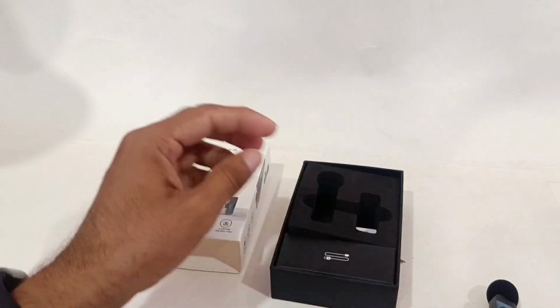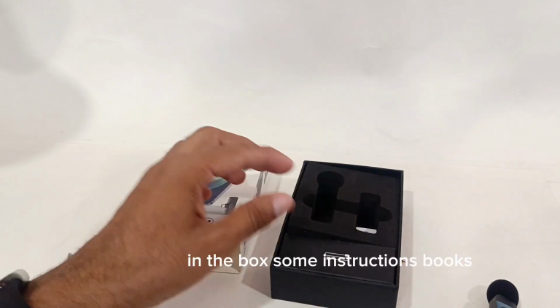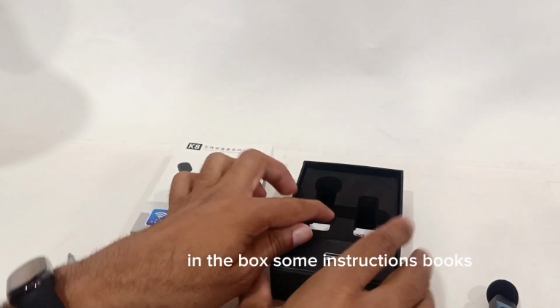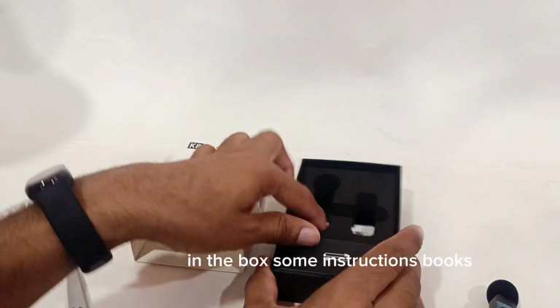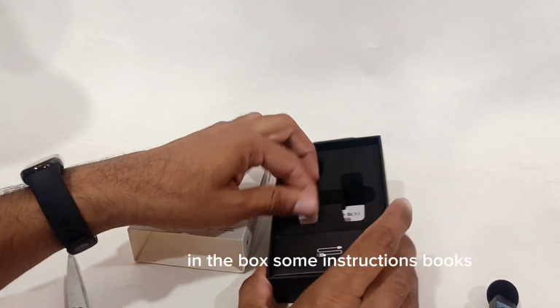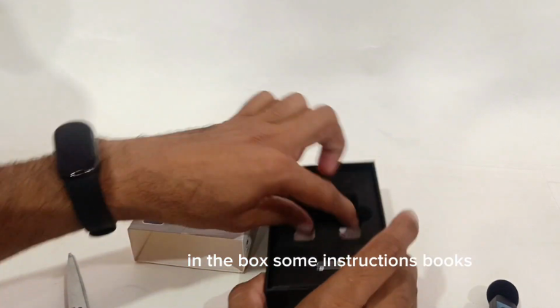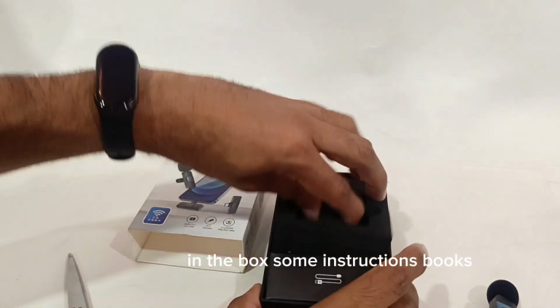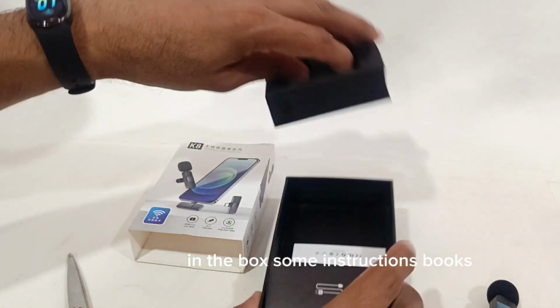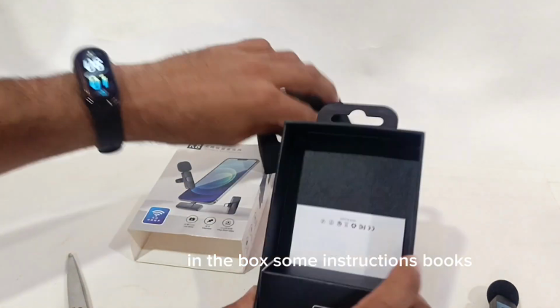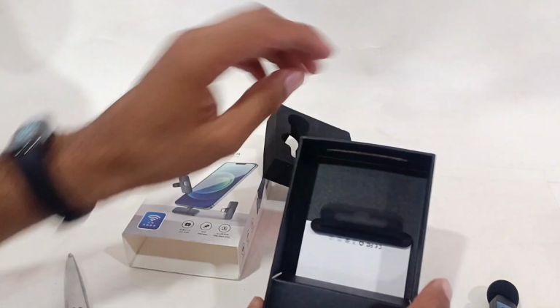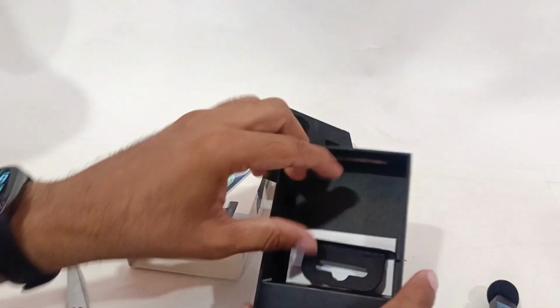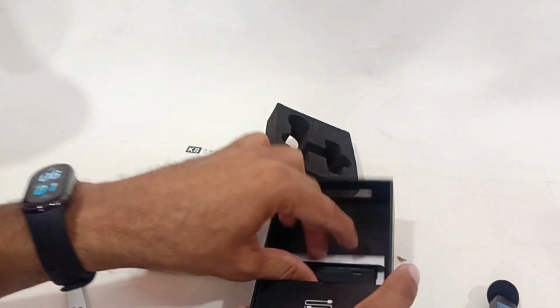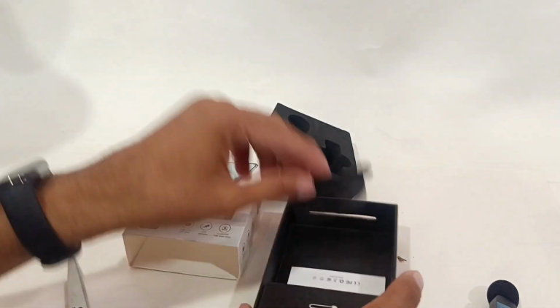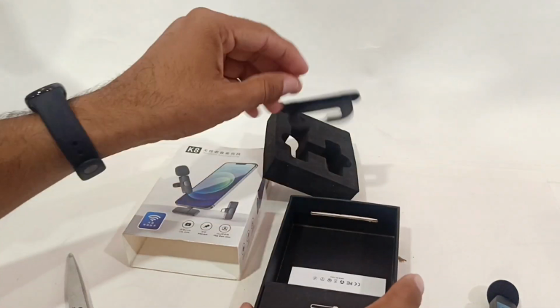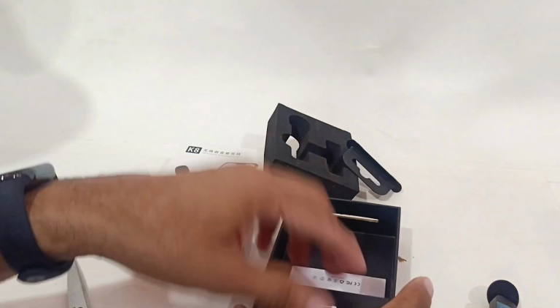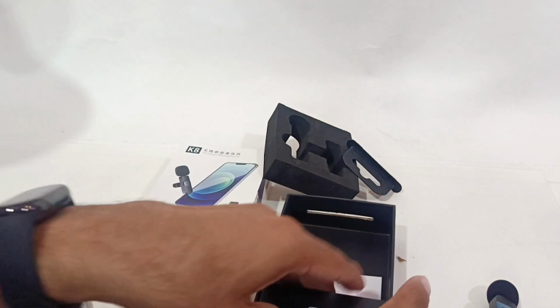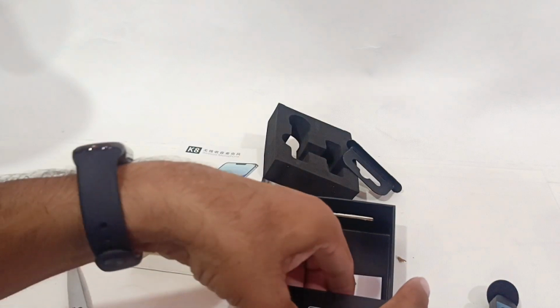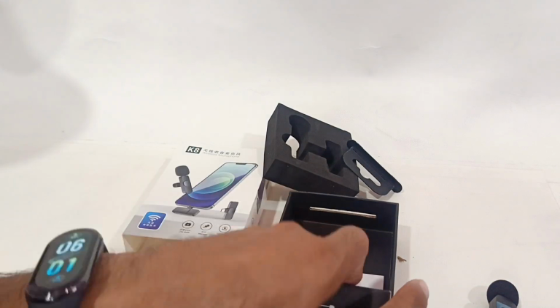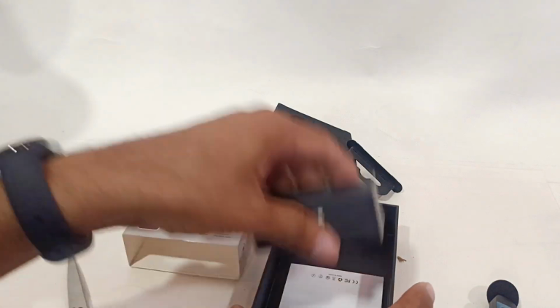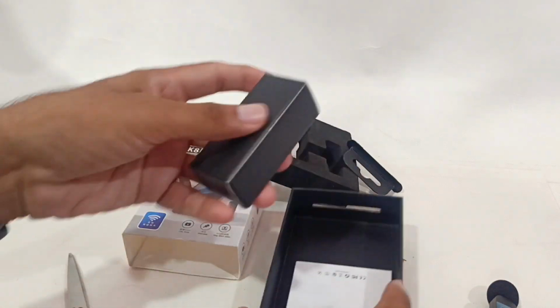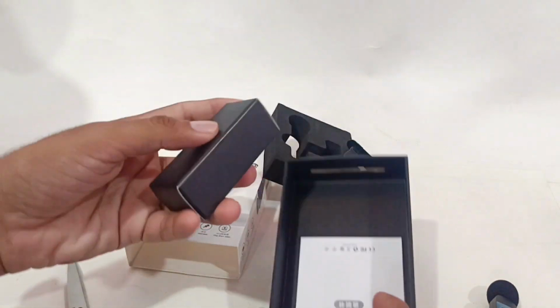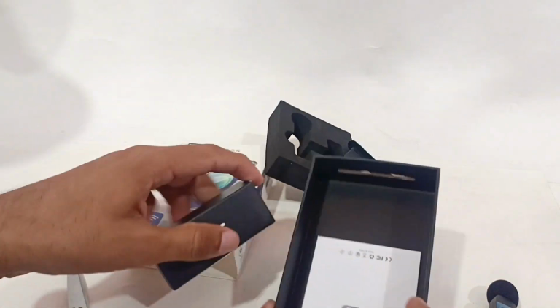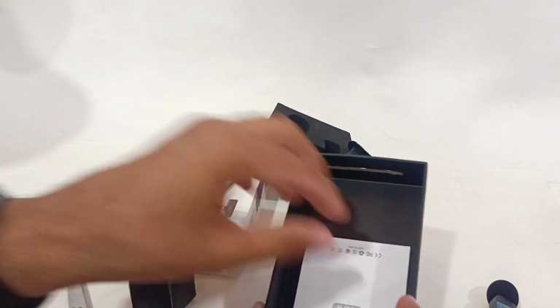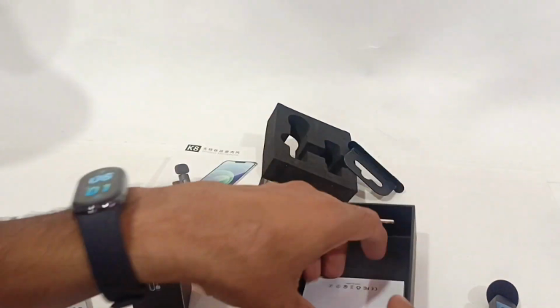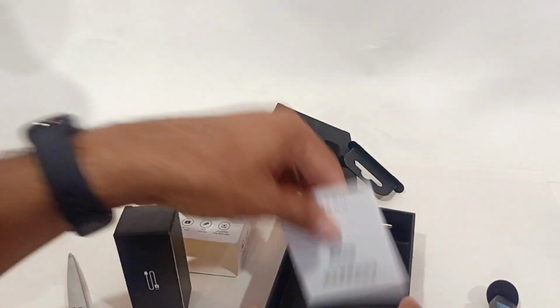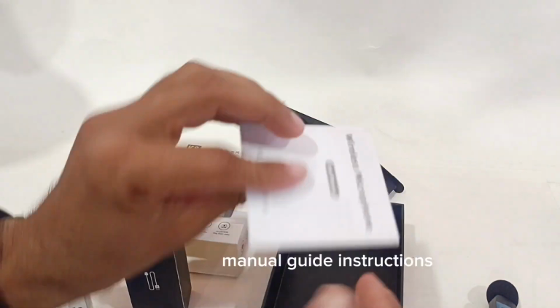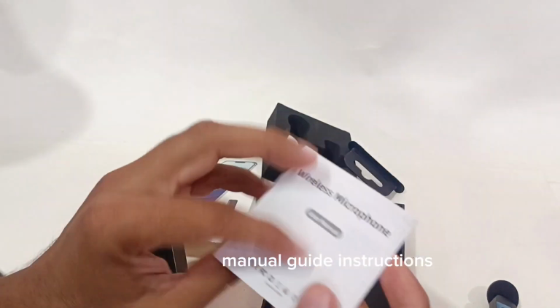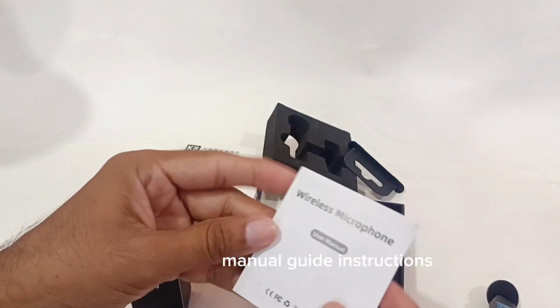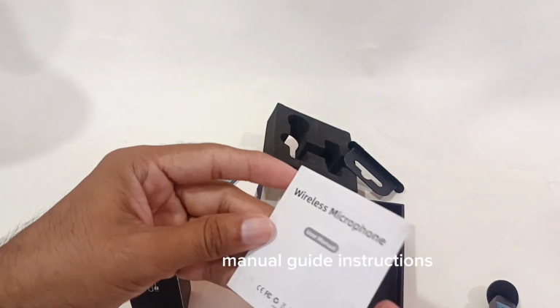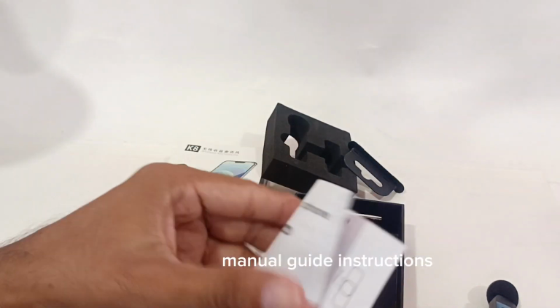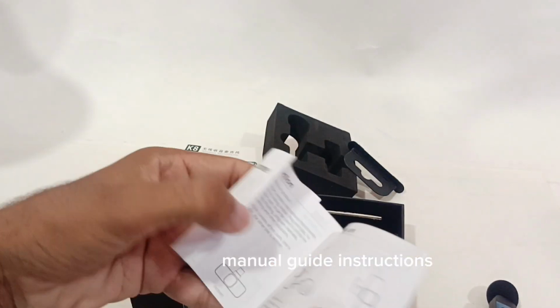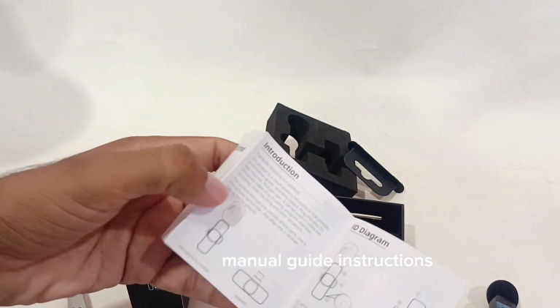In the box you will find some instruction books and a manual guide.